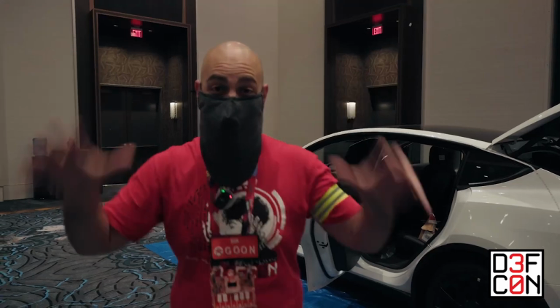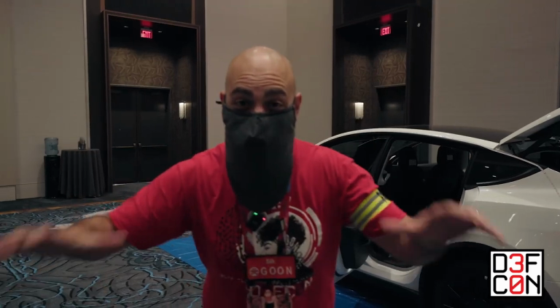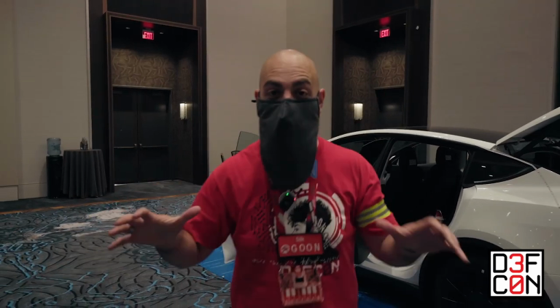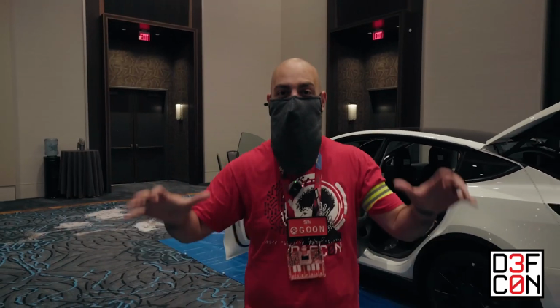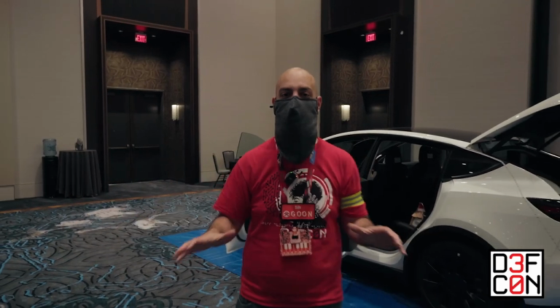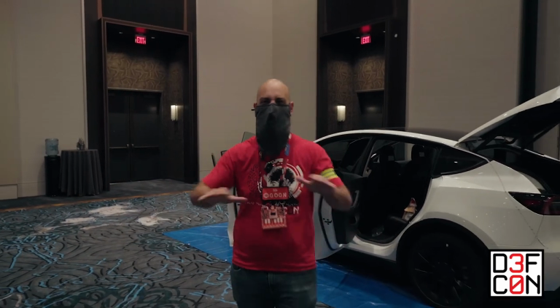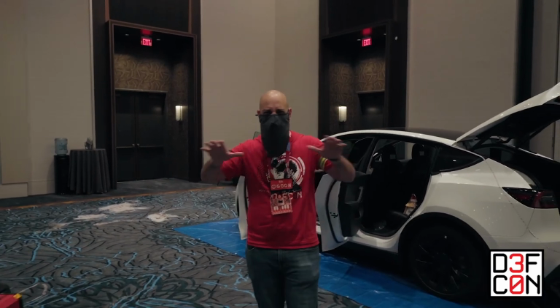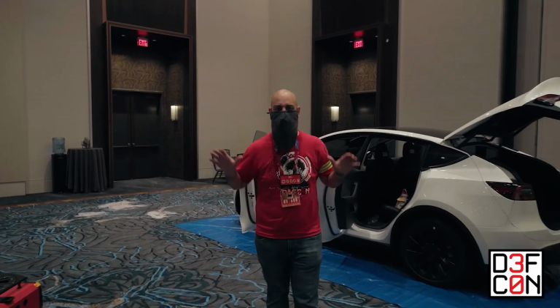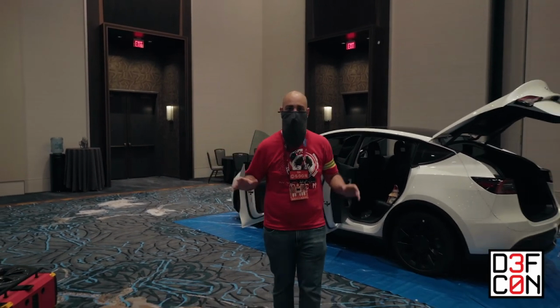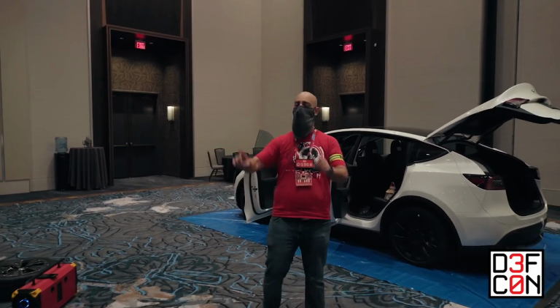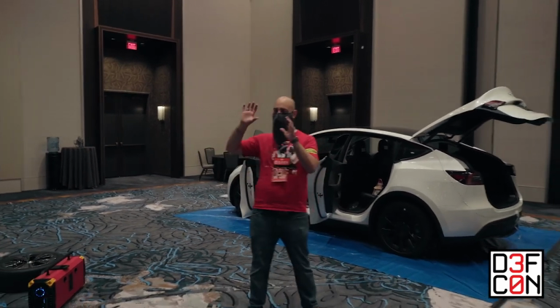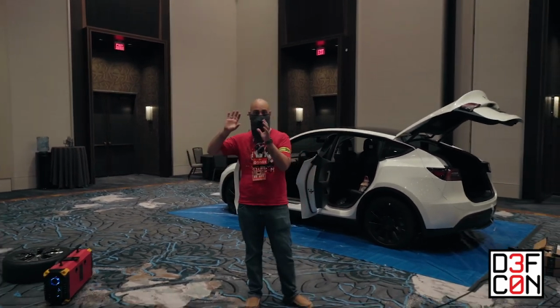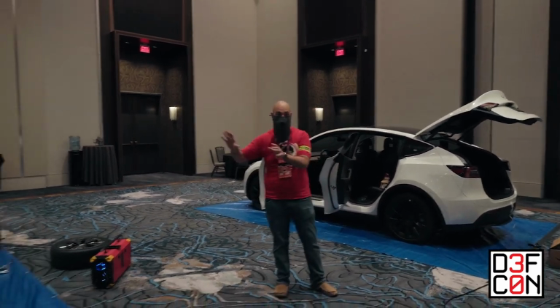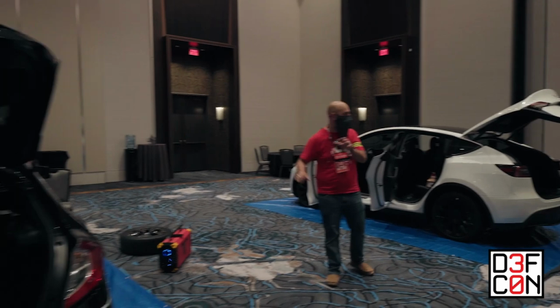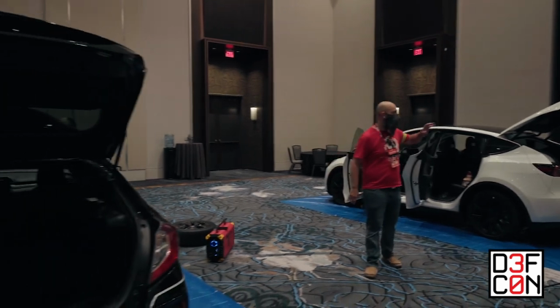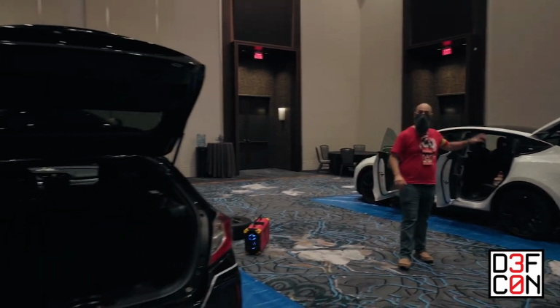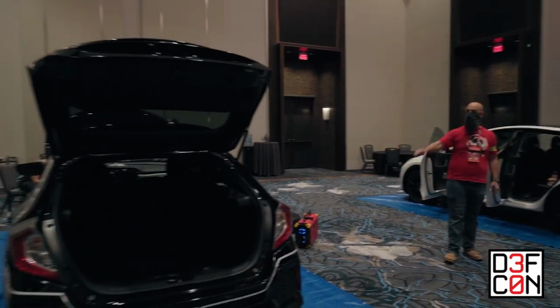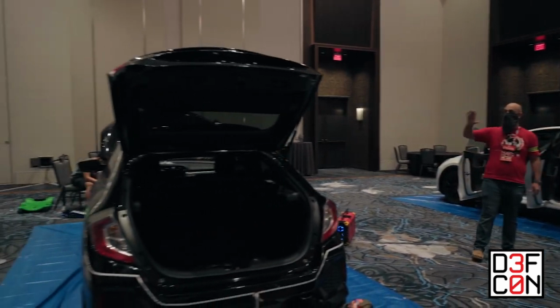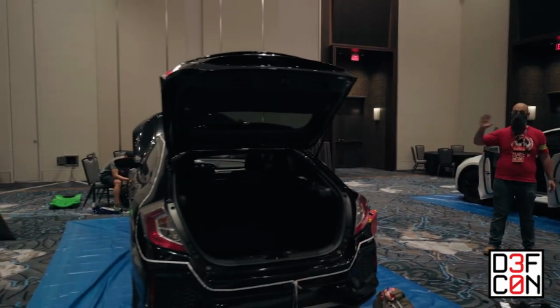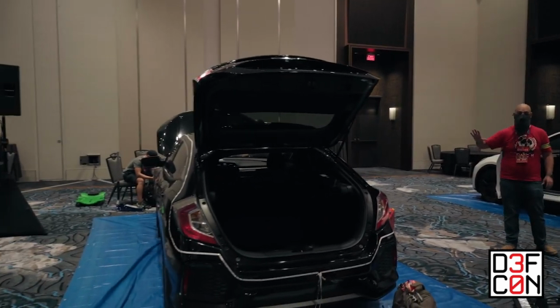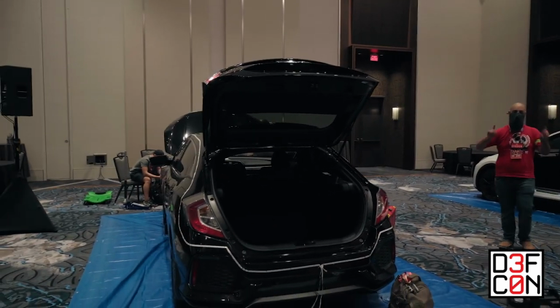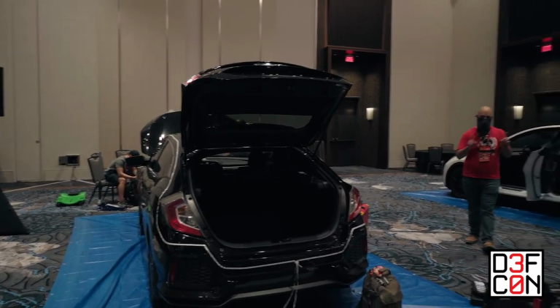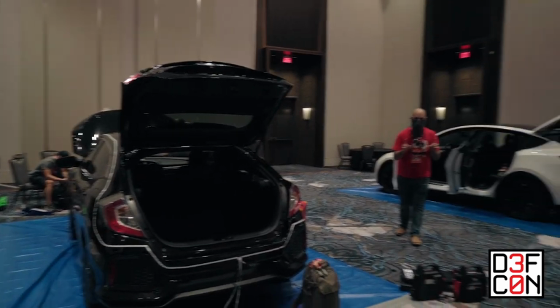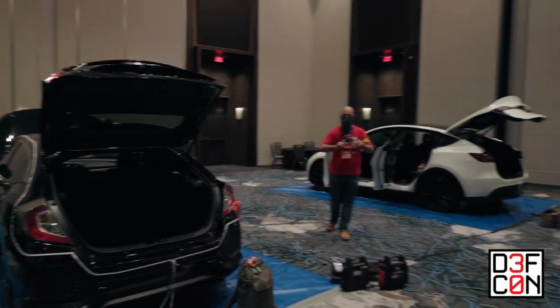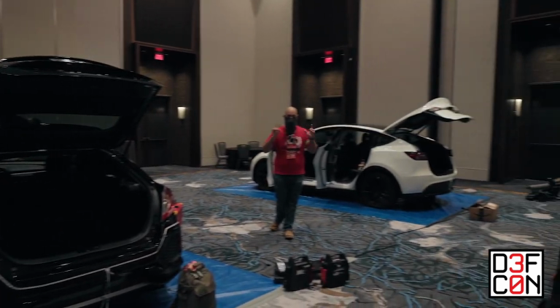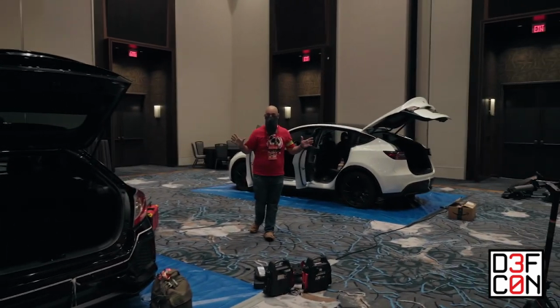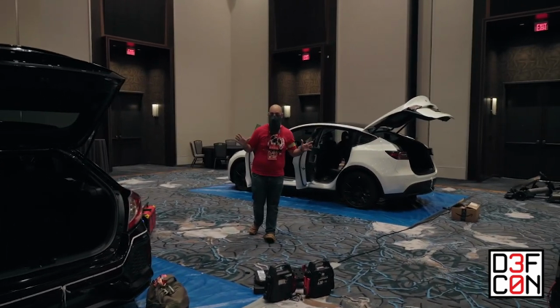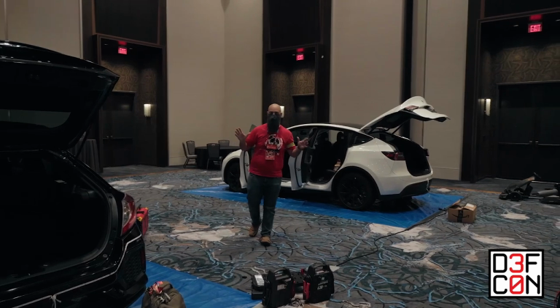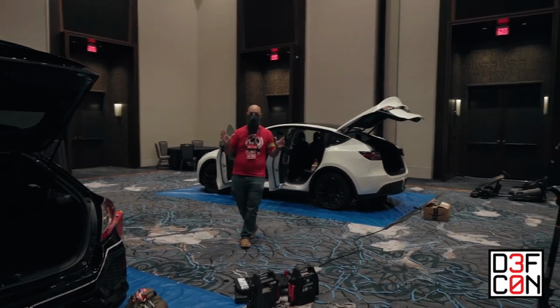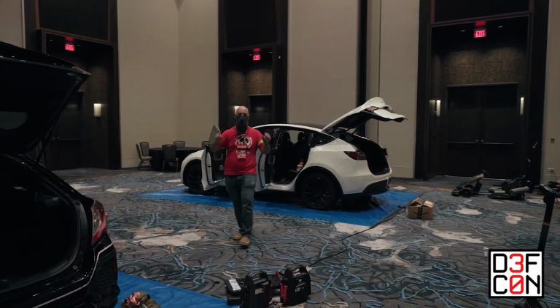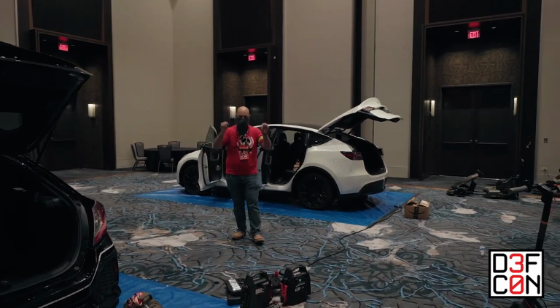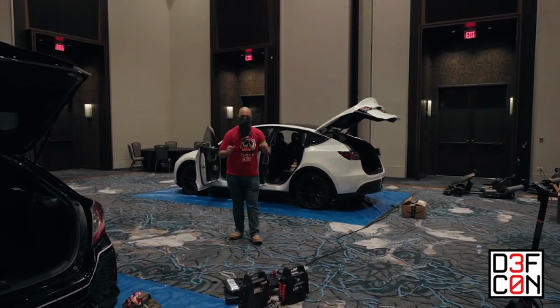This is the Car Hacking Village at DEFCON 30, where you can hack Teslas, go-karts, trucks. Let's go check out one of the first contests getting set up right now.